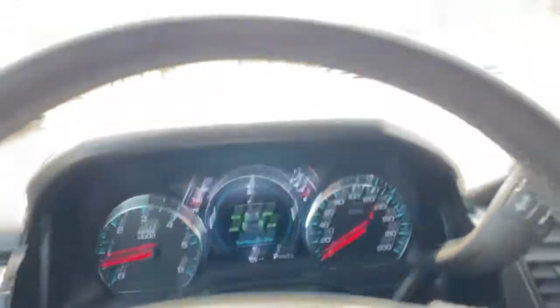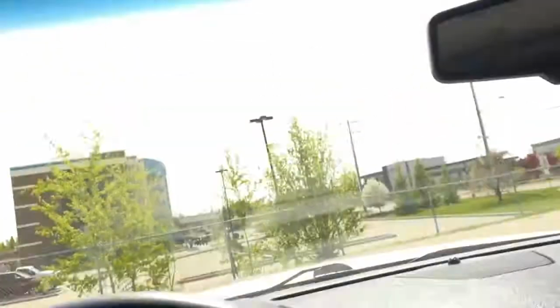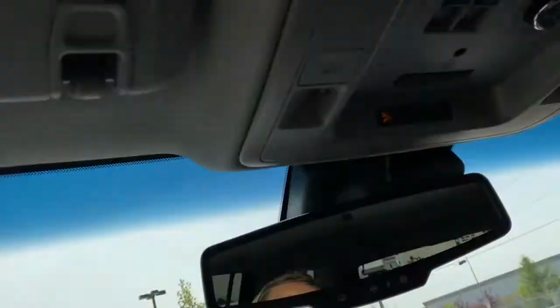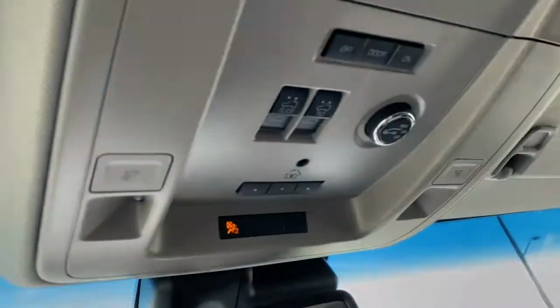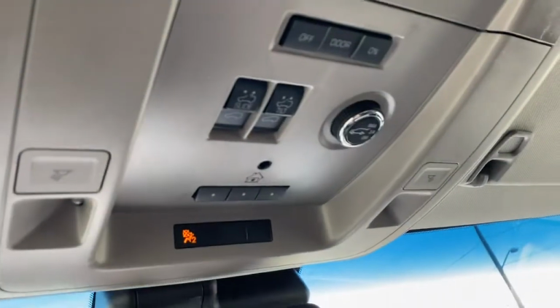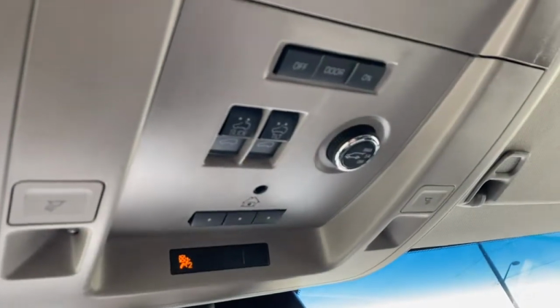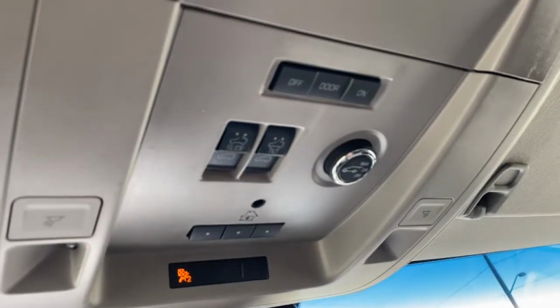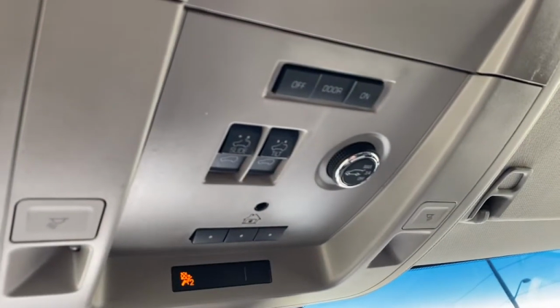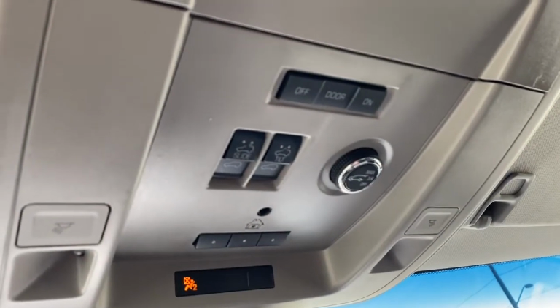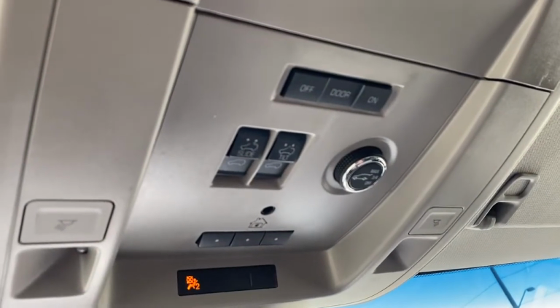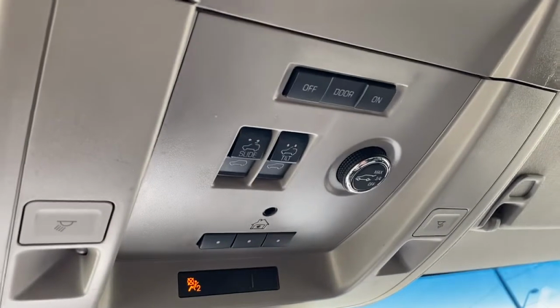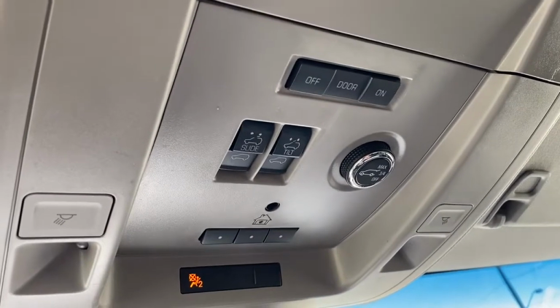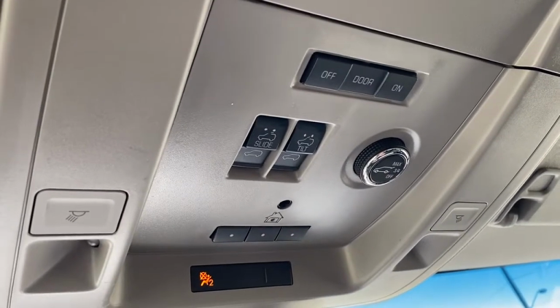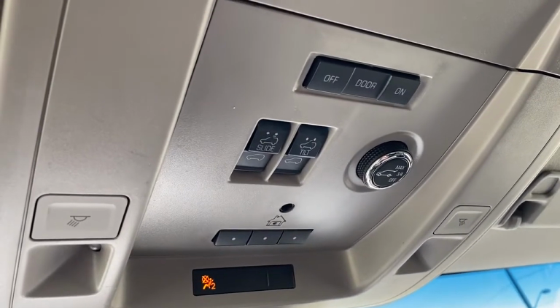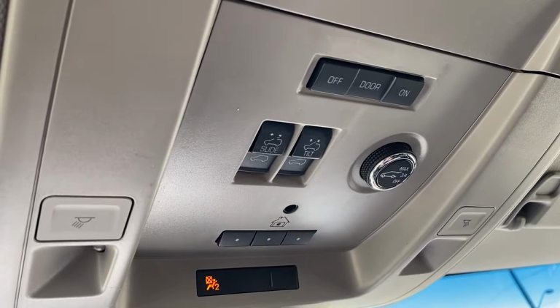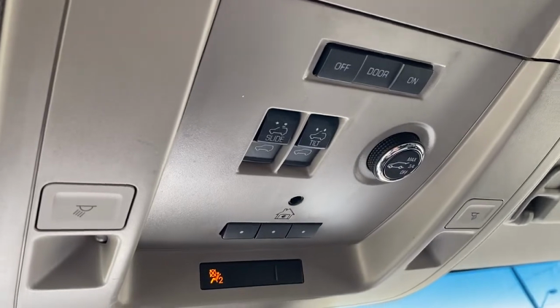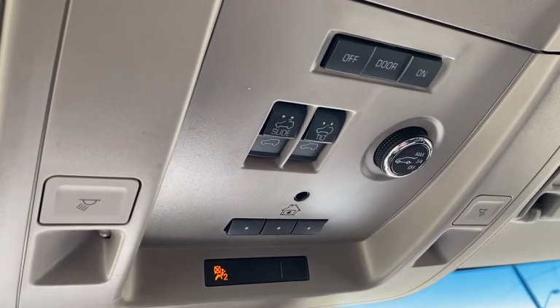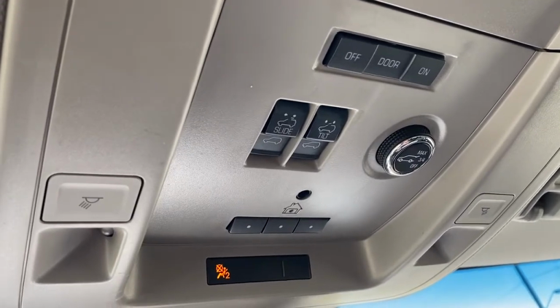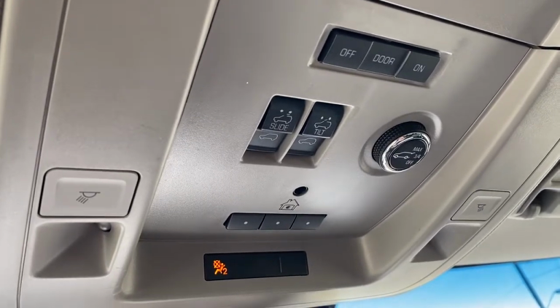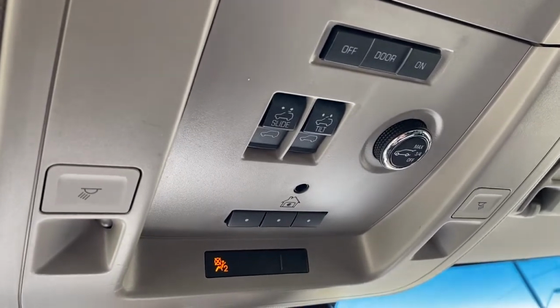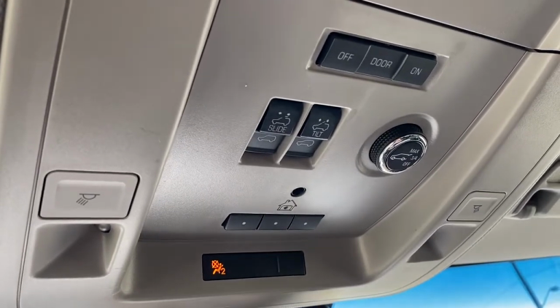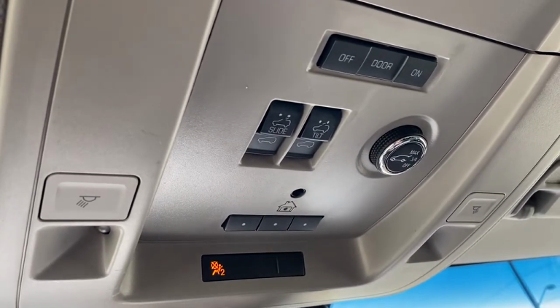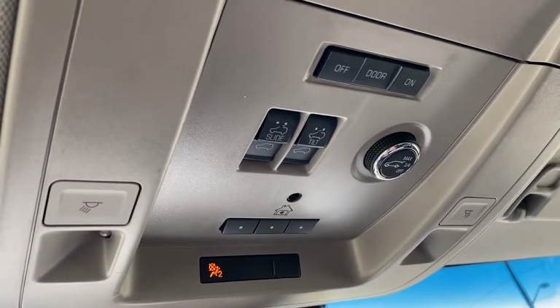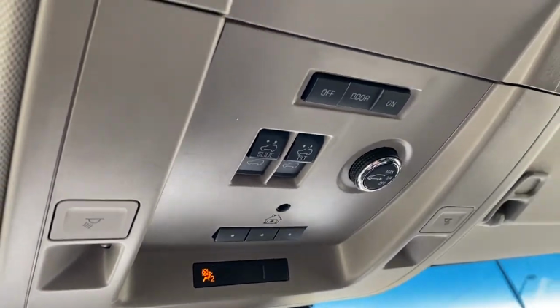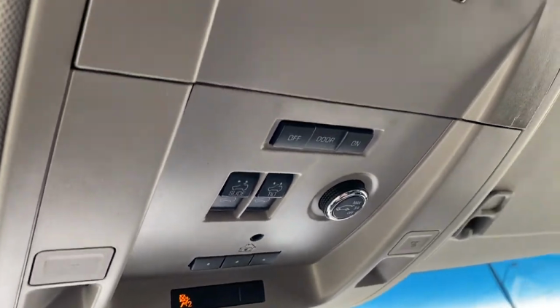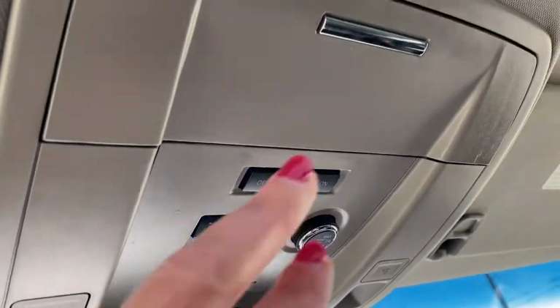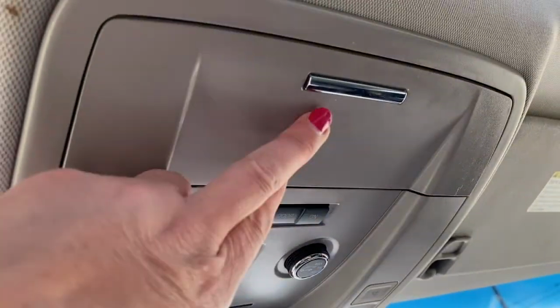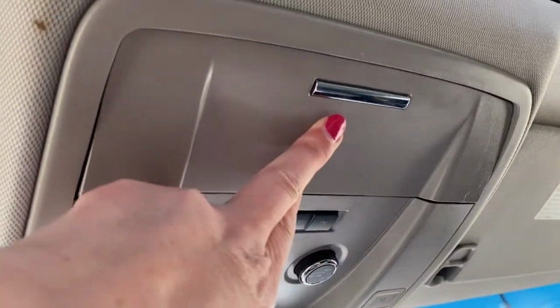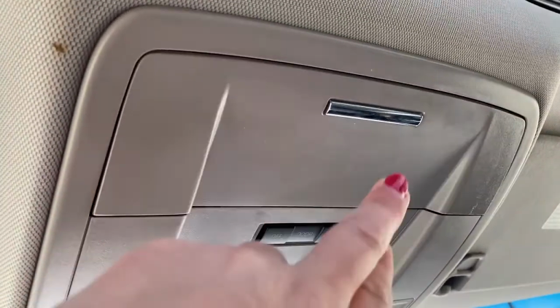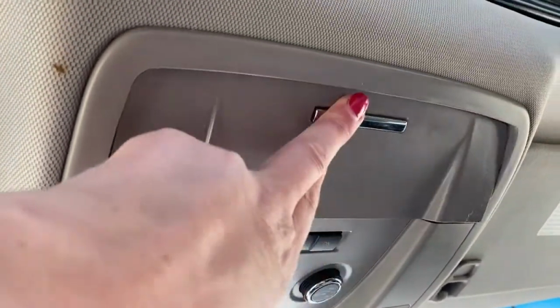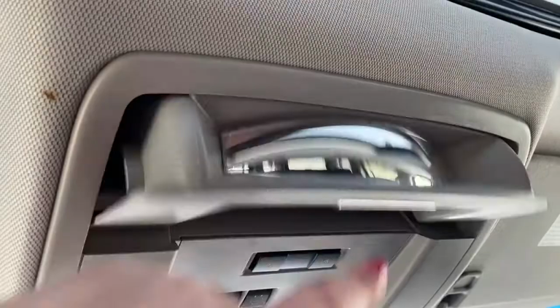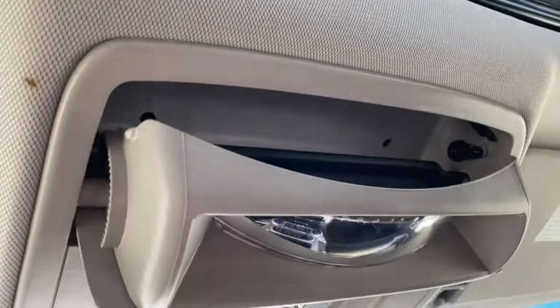Up above we have the power sunroof buttons, the power lift gate button, programmable garage door opener, and a place to store your sunglasses.